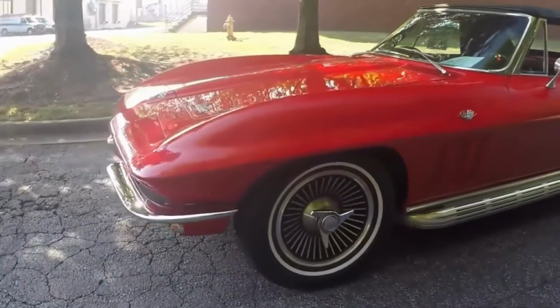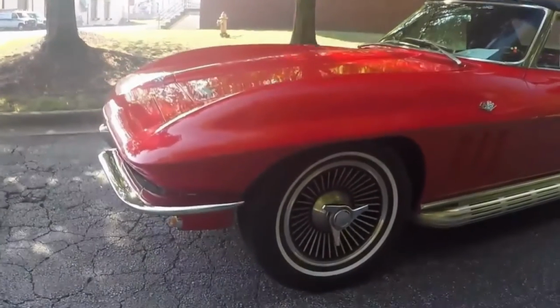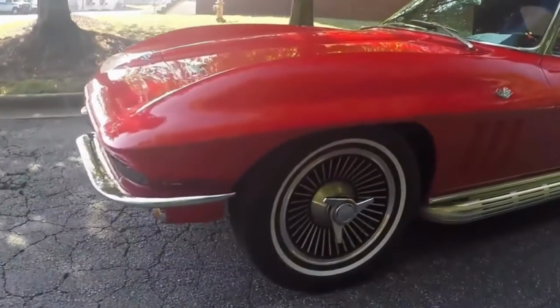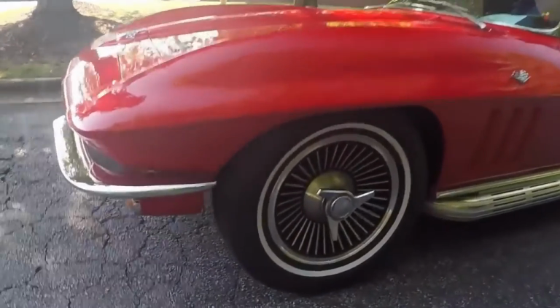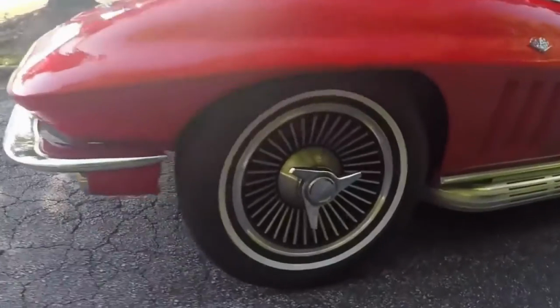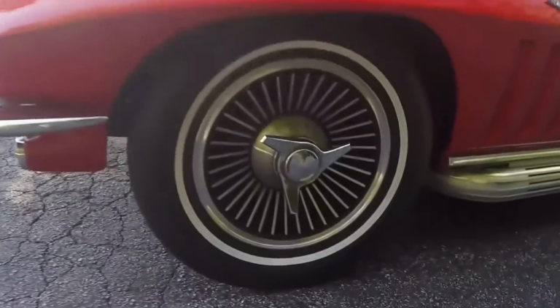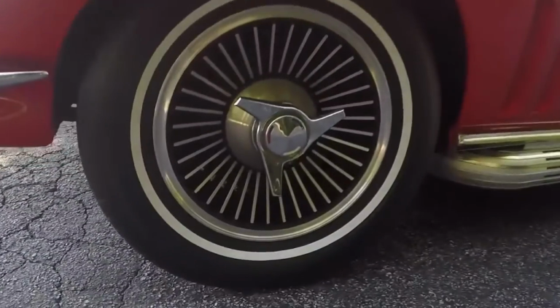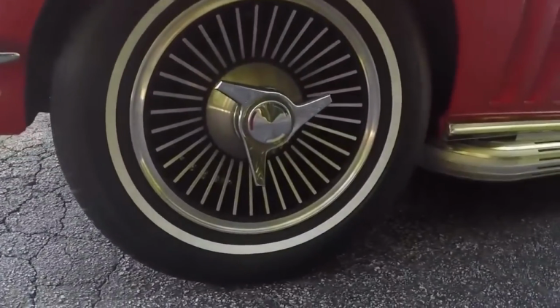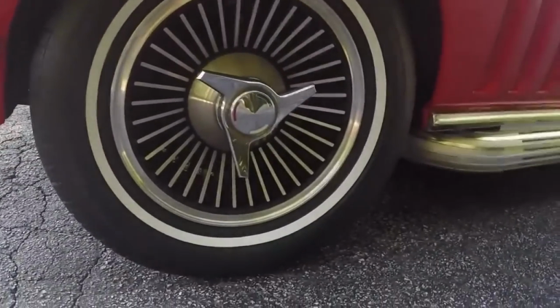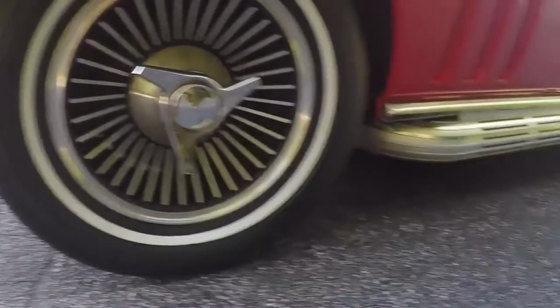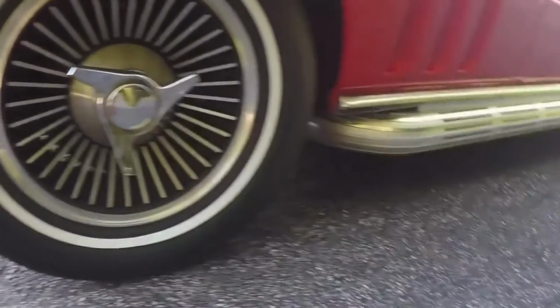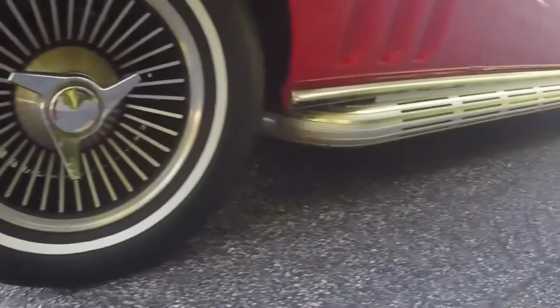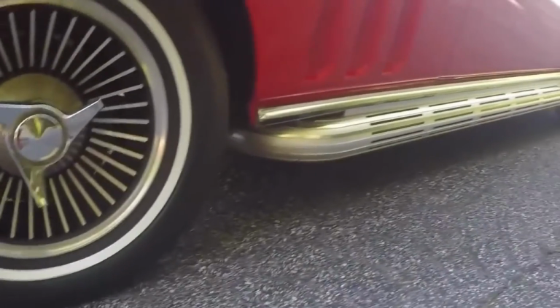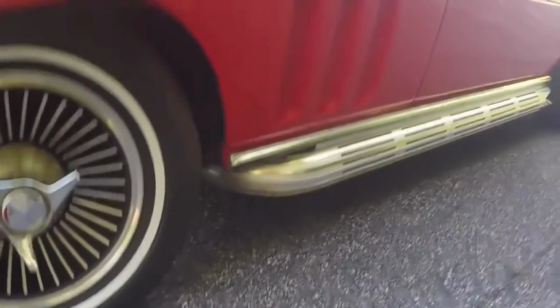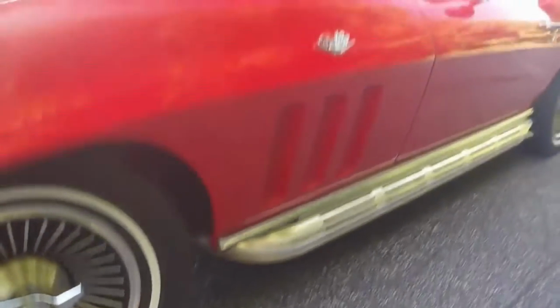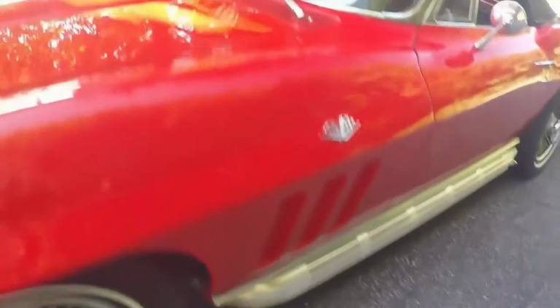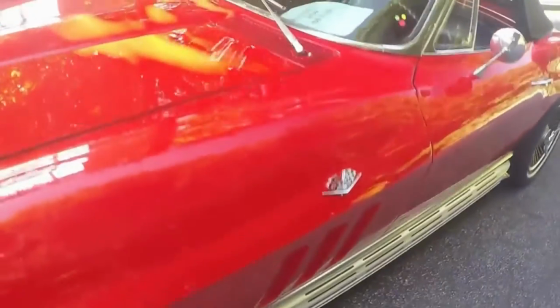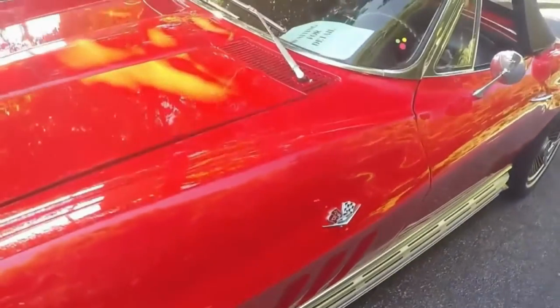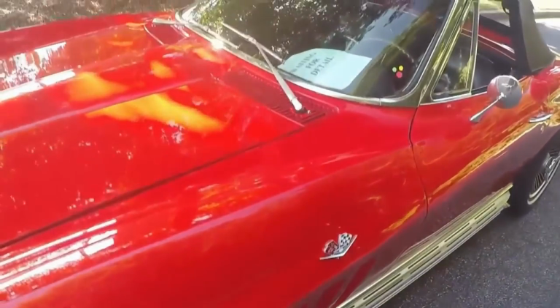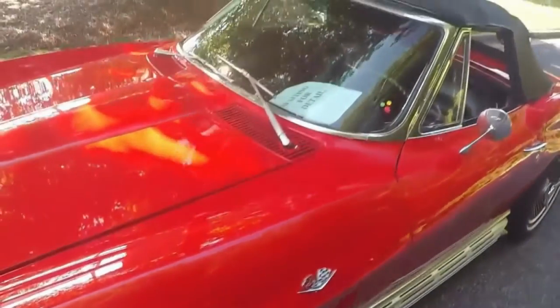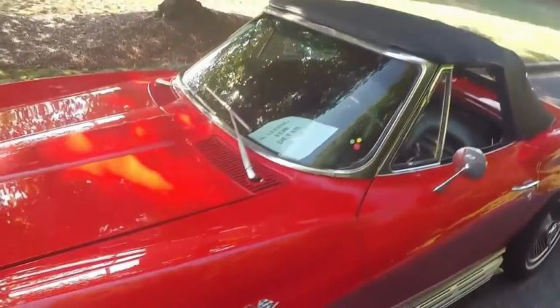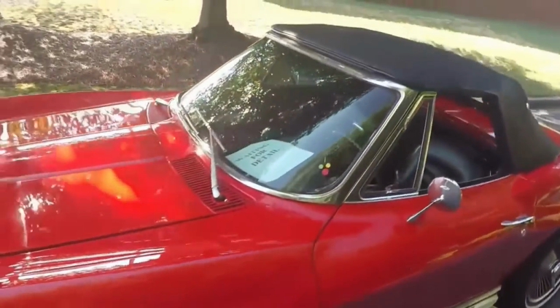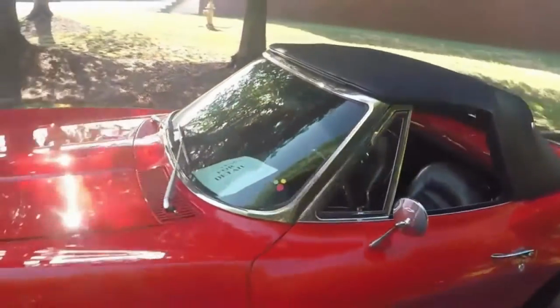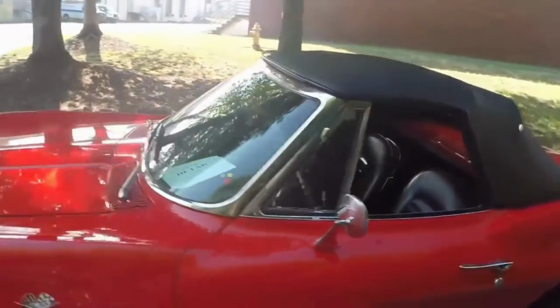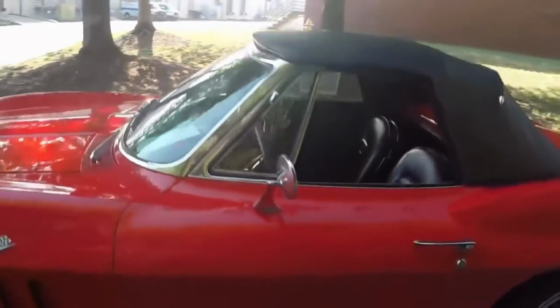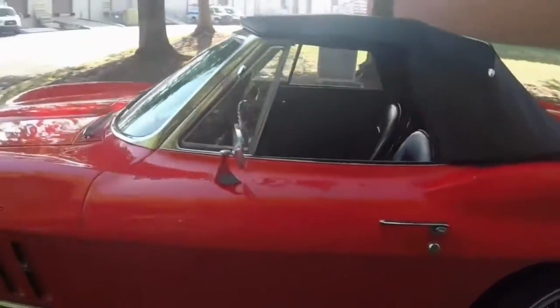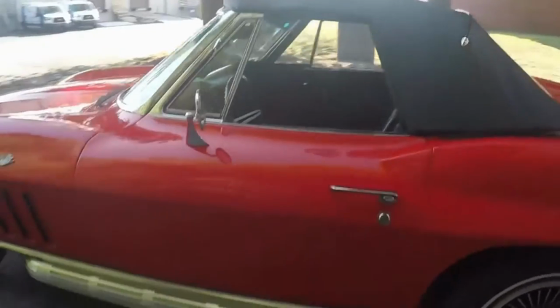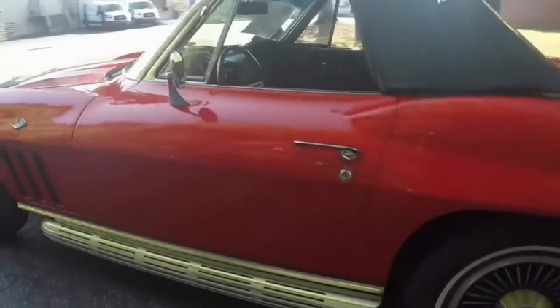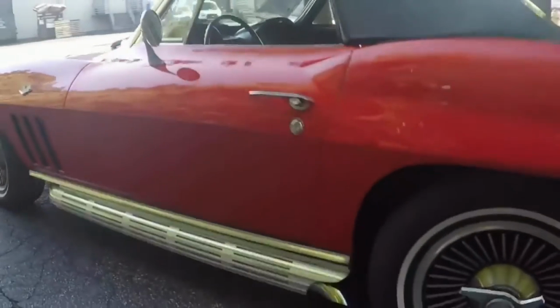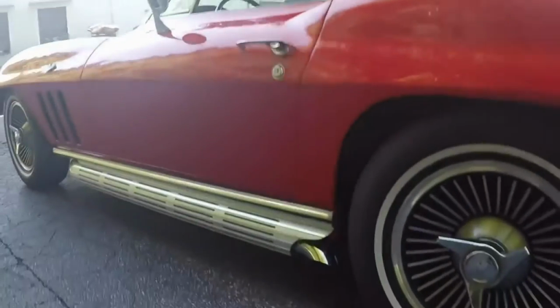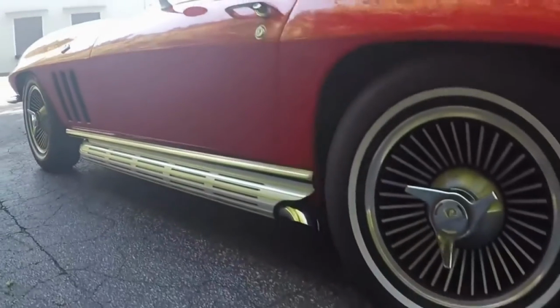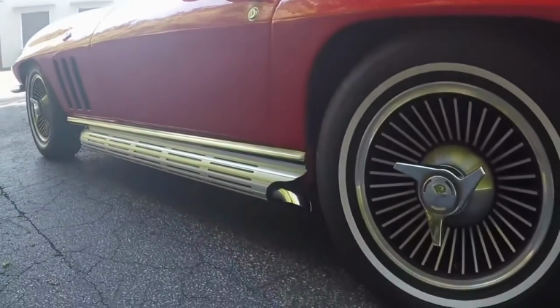Great from any angle. Tires are good, wheels are excellent. The top is easily removed and makes a gorgeous car to look at.